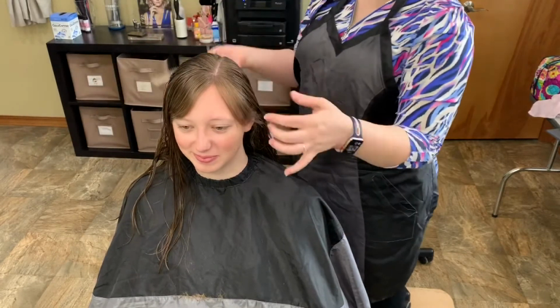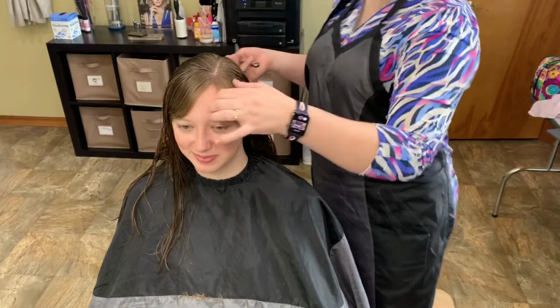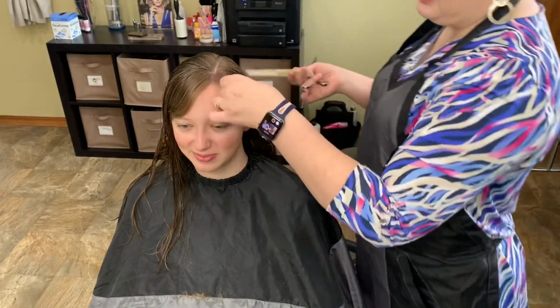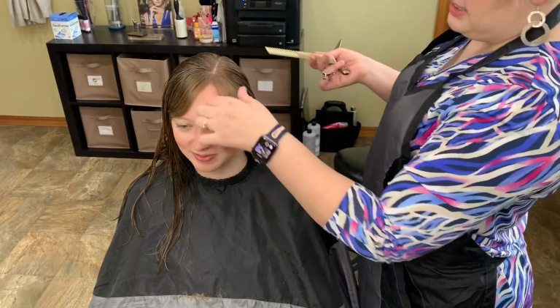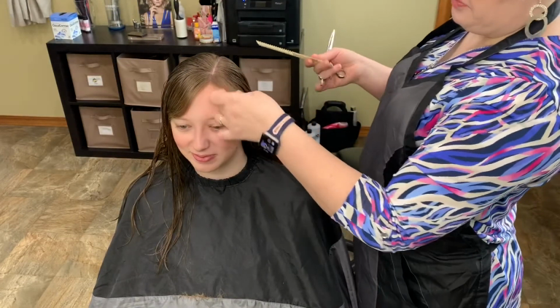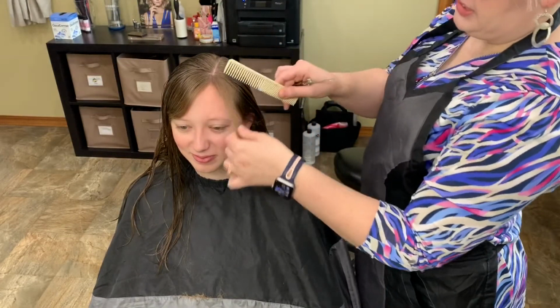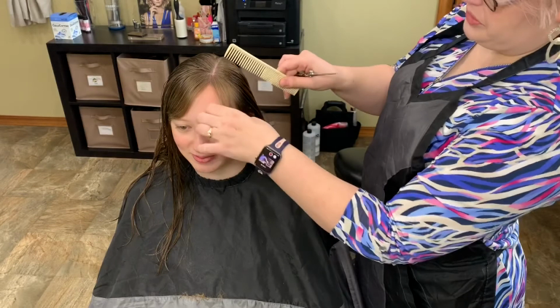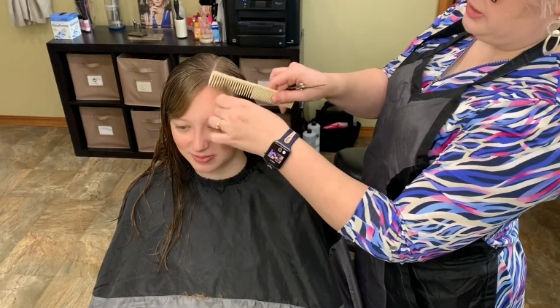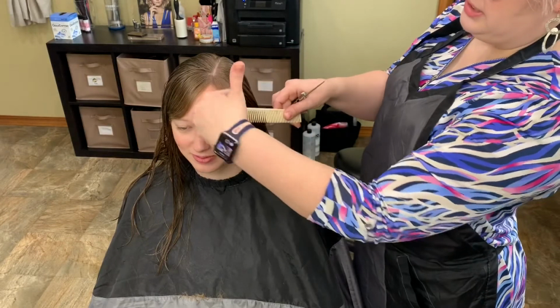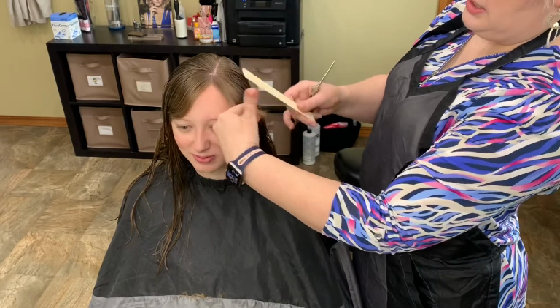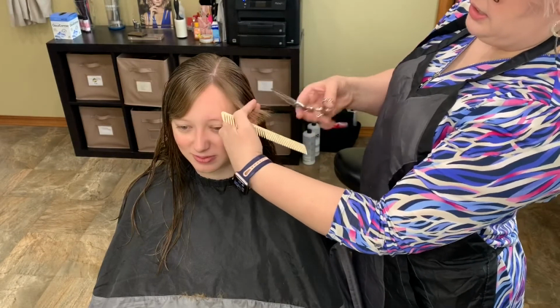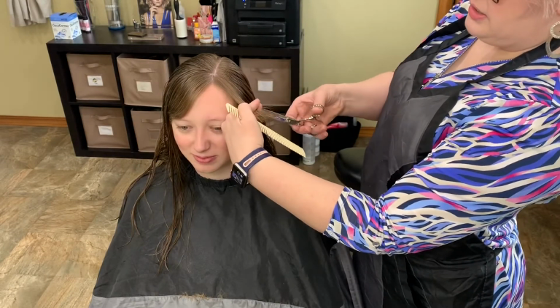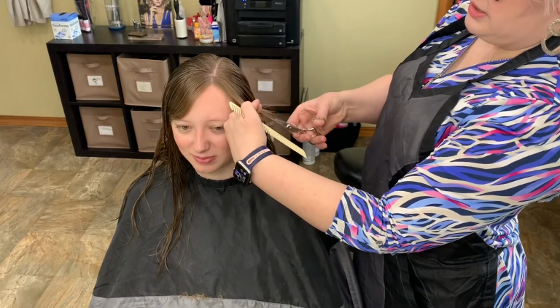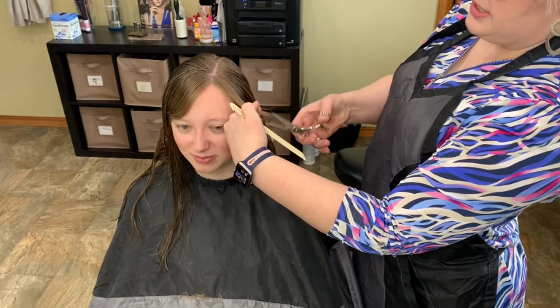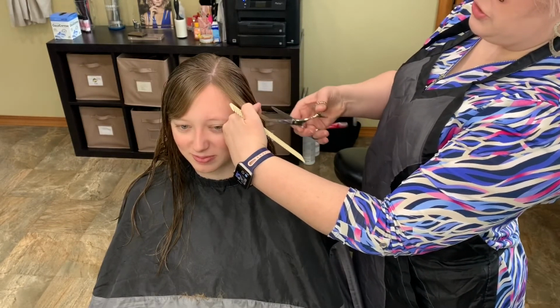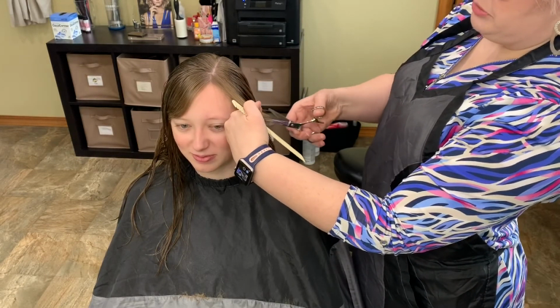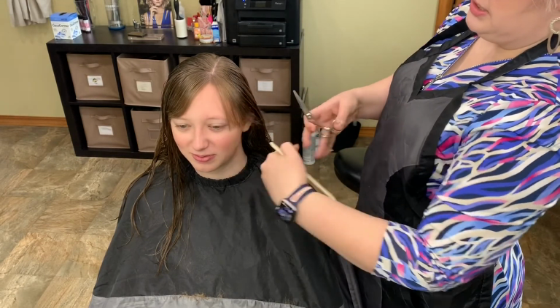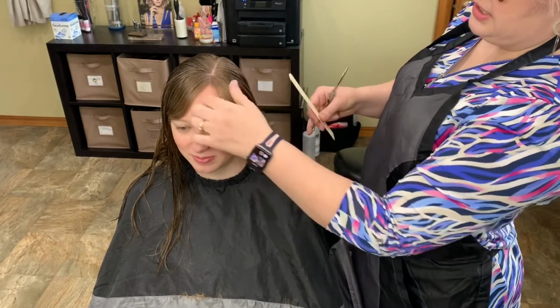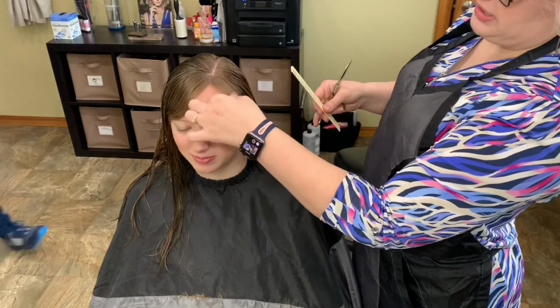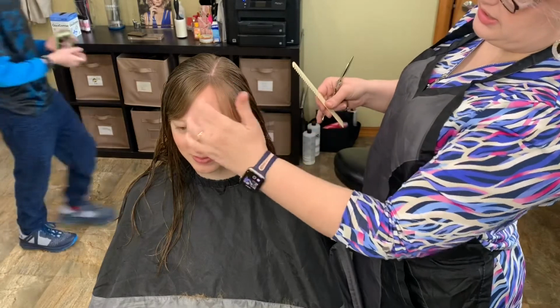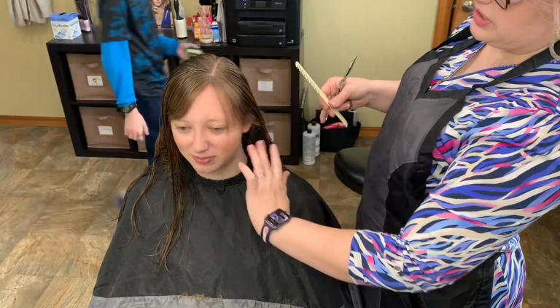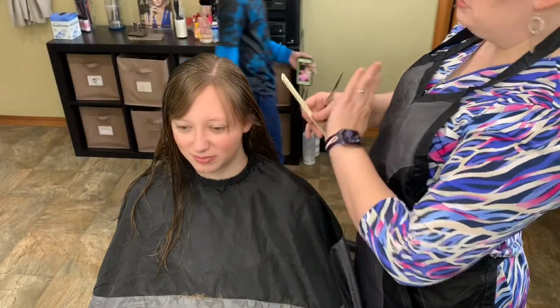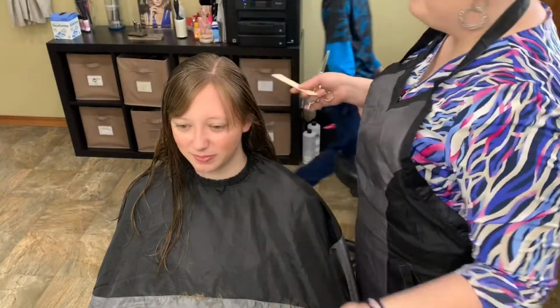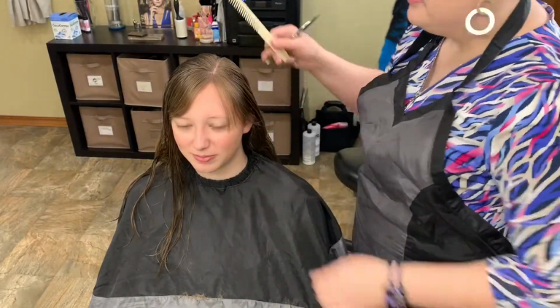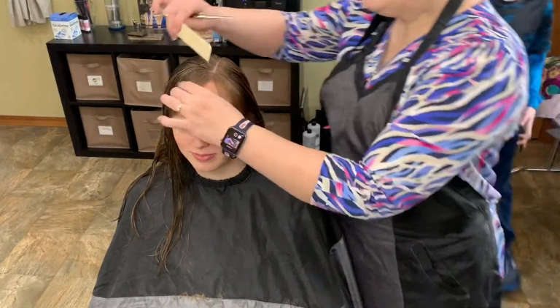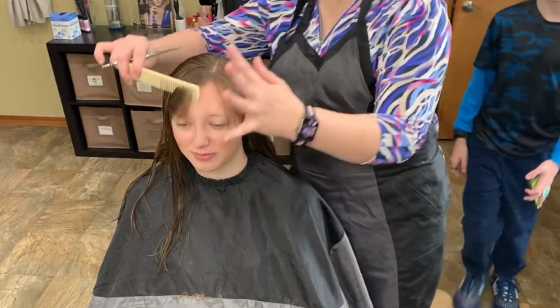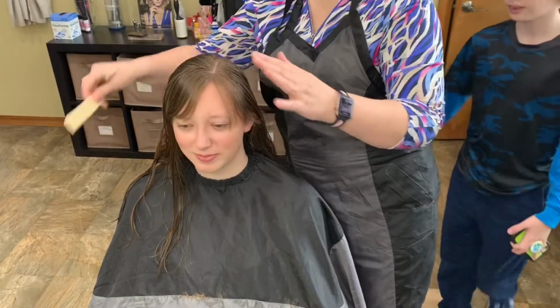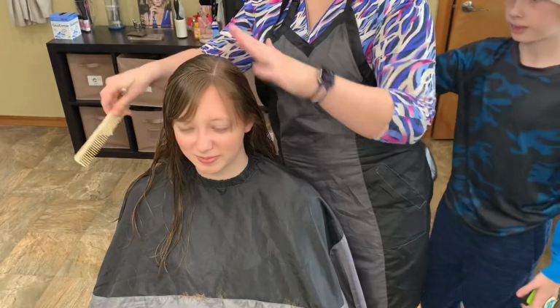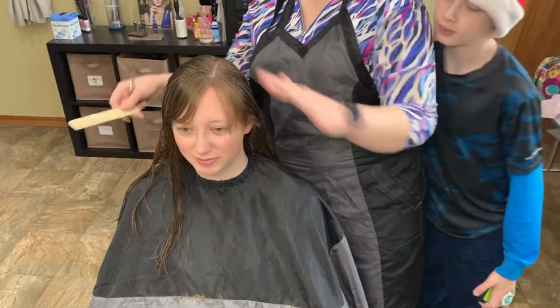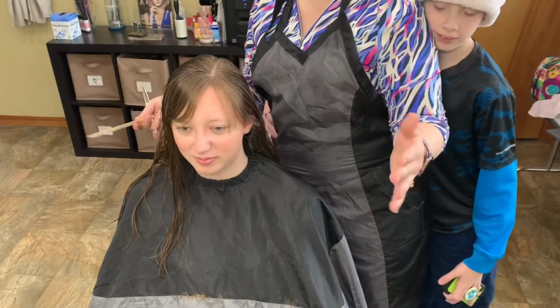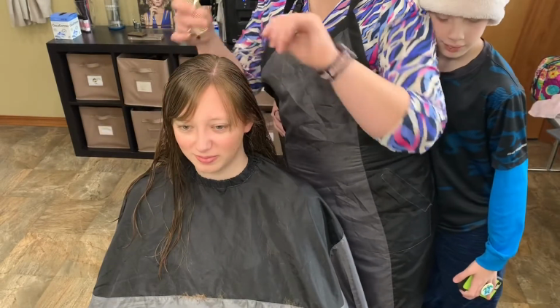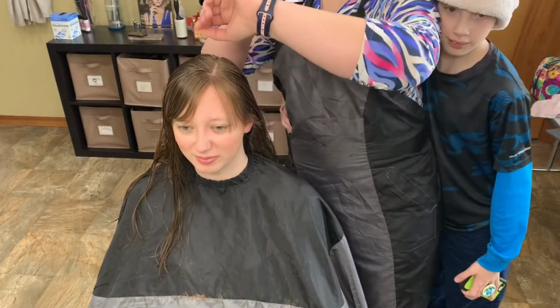I do more than that — I go through now and texture it a little bit and cut into there so that it's just a little softer. But just to get the initial length off and get out of your face, that's probably the best way to do it.